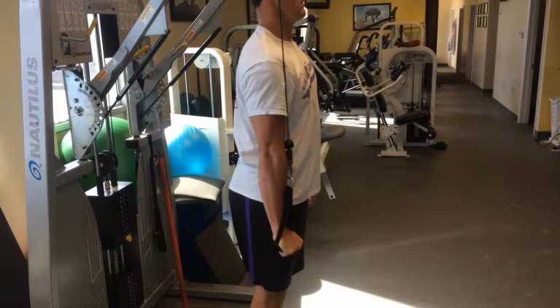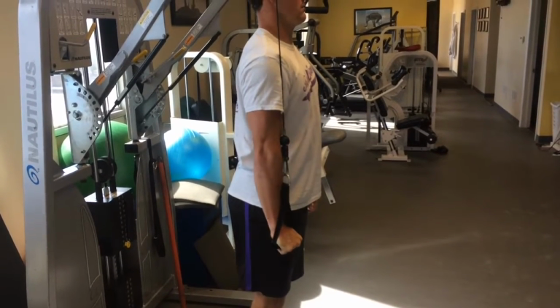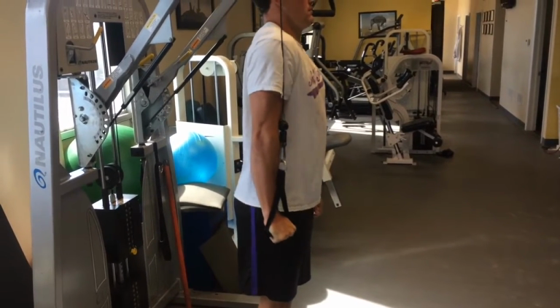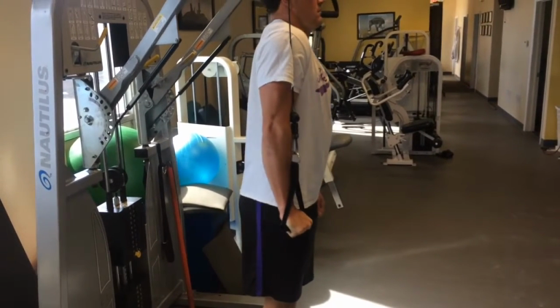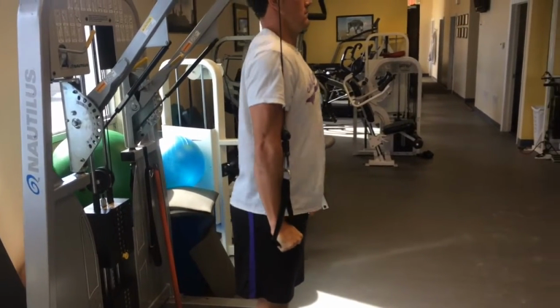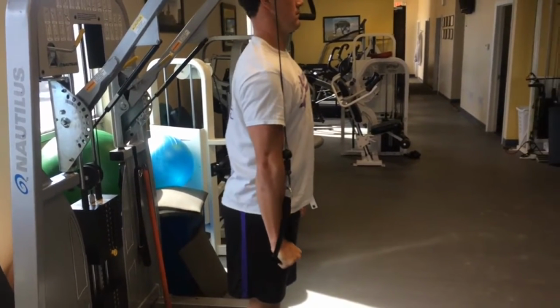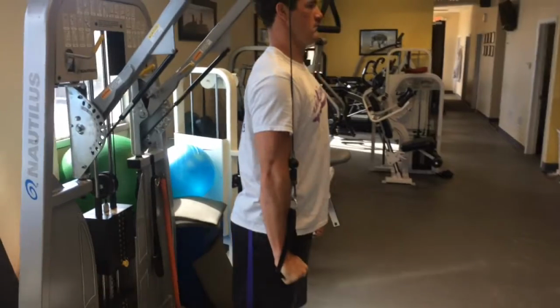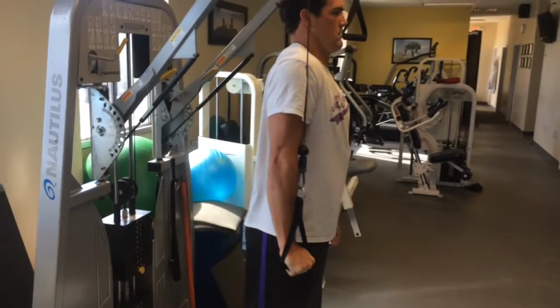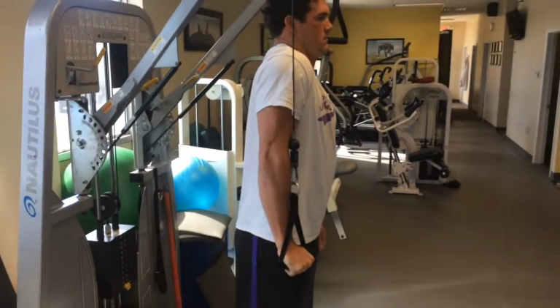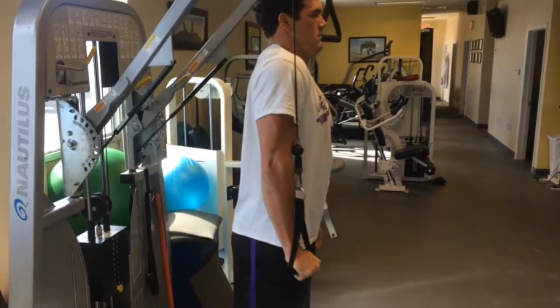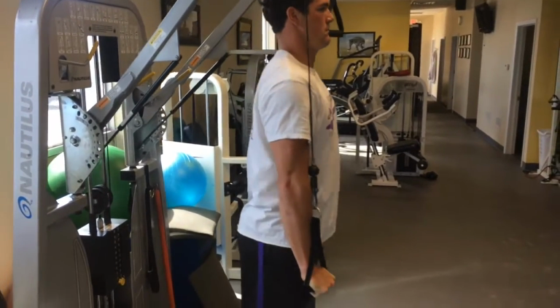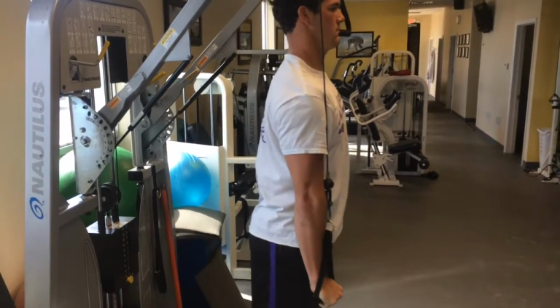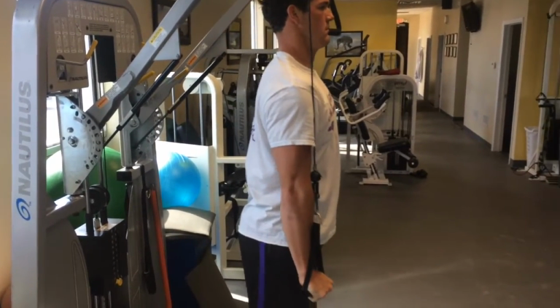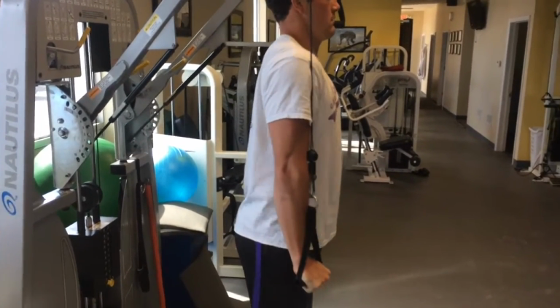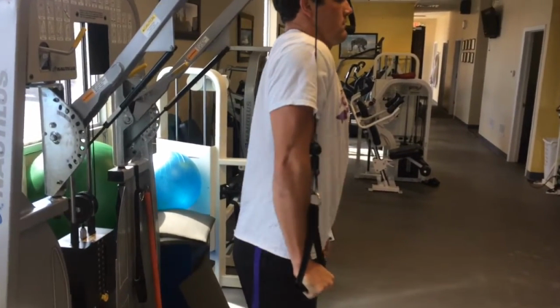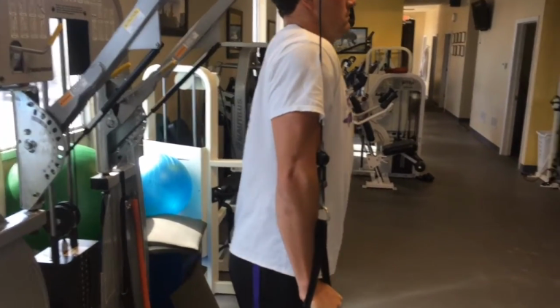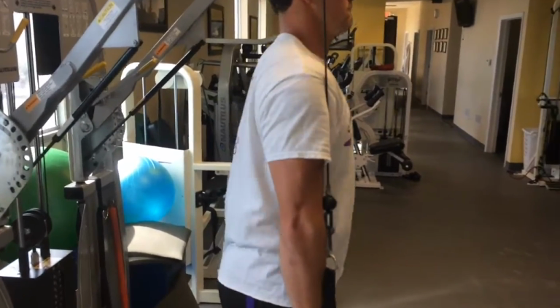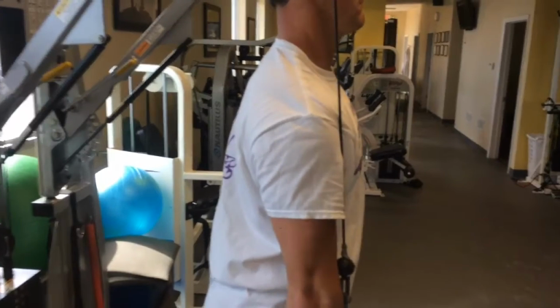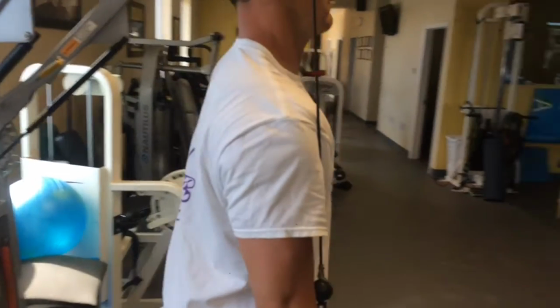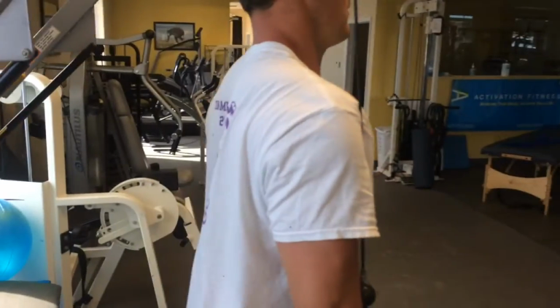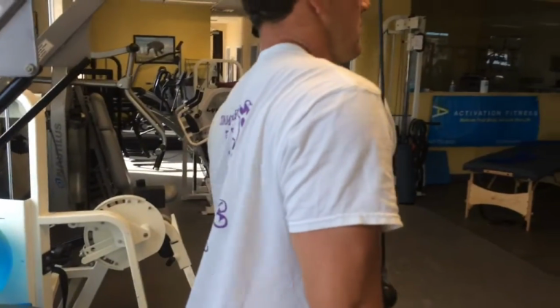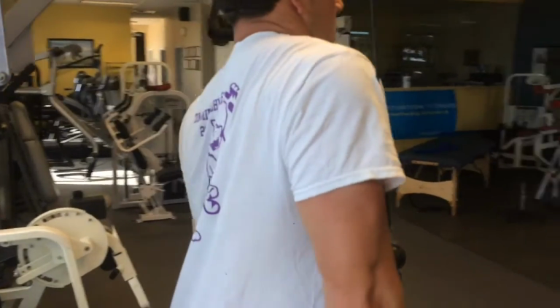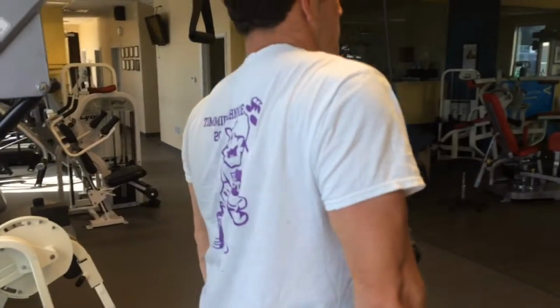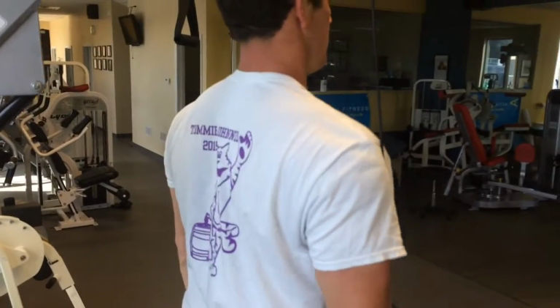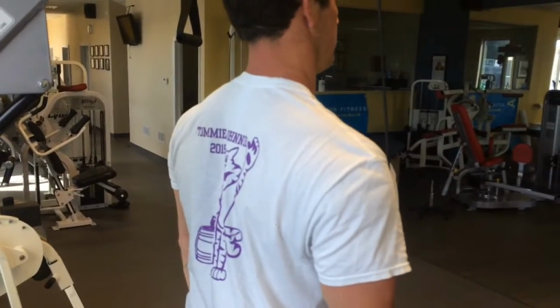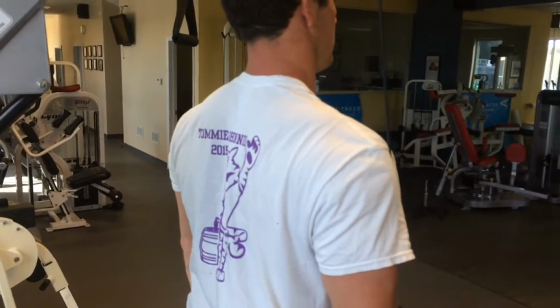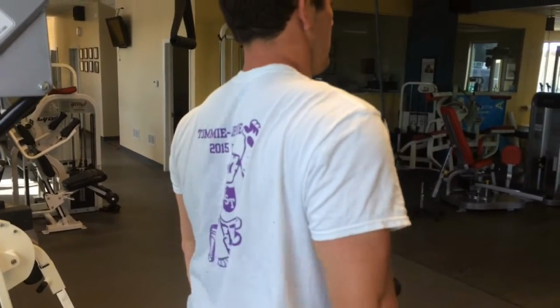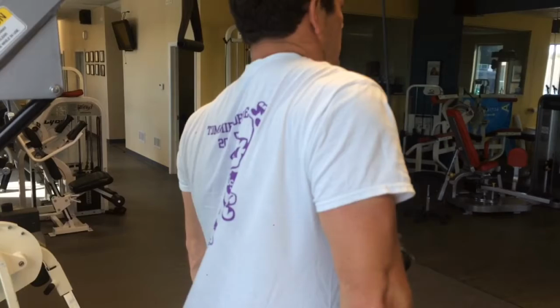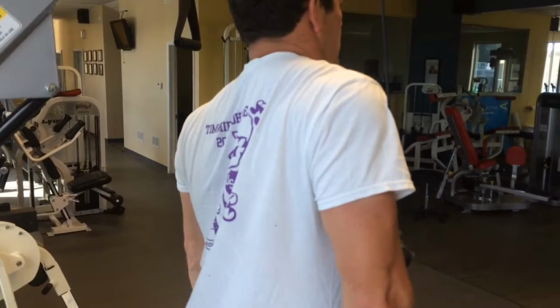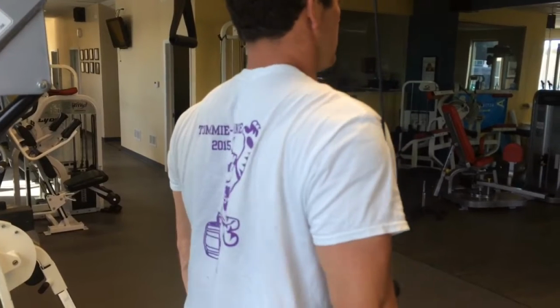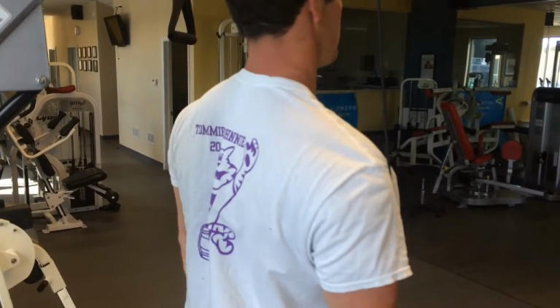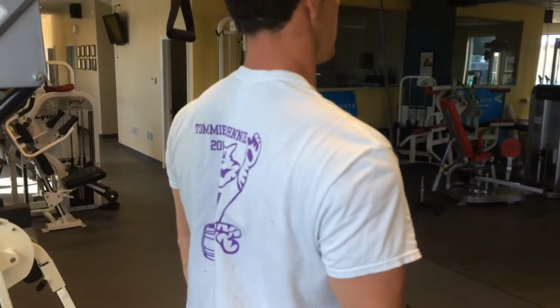Depression in the shoulder blade. Dropping the scapula as far down as you can and controlling it on the way up. You want it to go all the way up under control and reach all the way down.